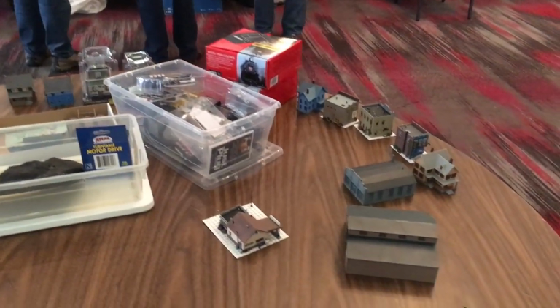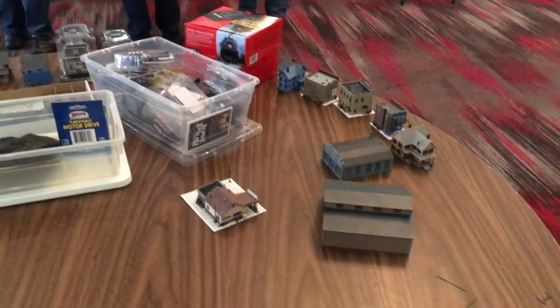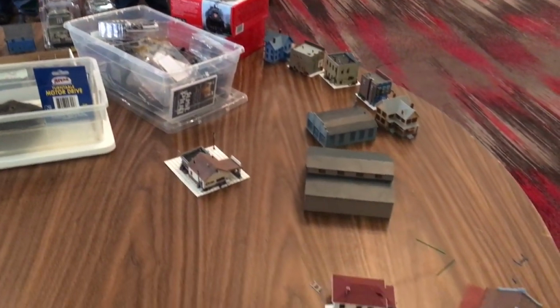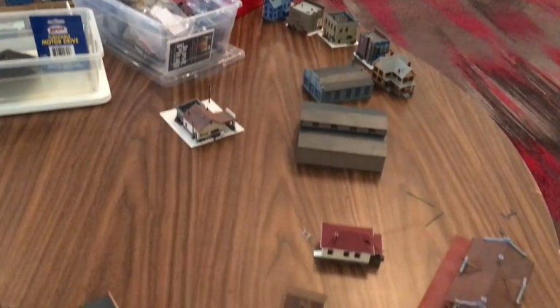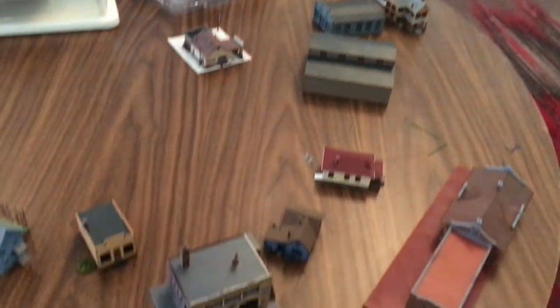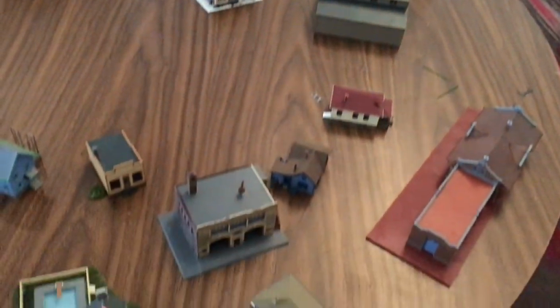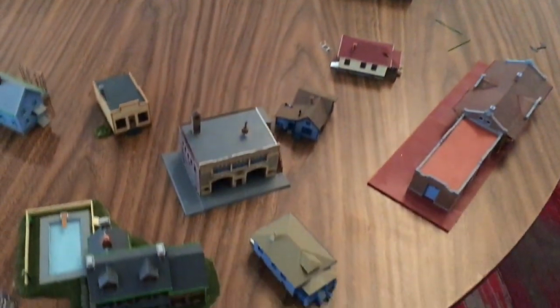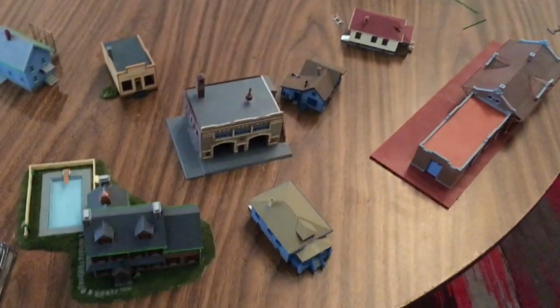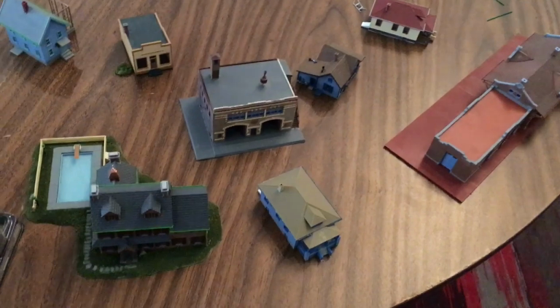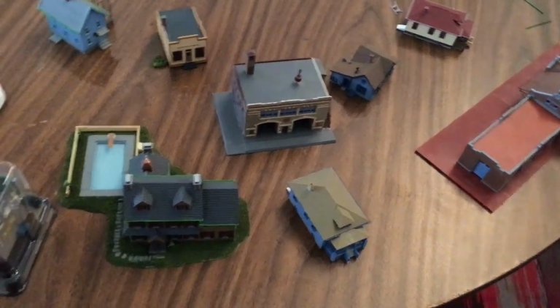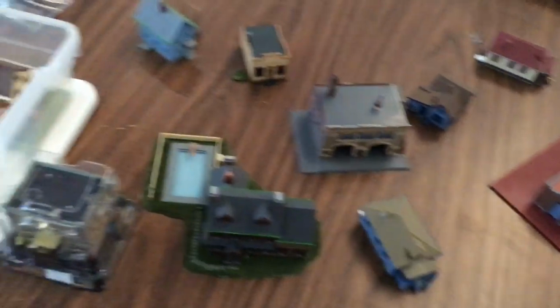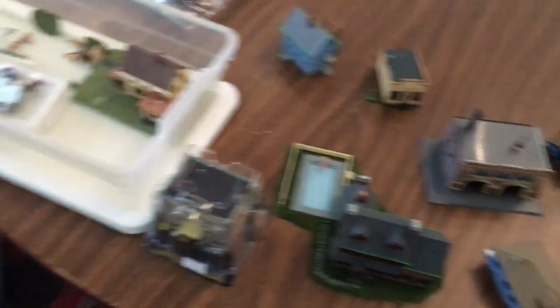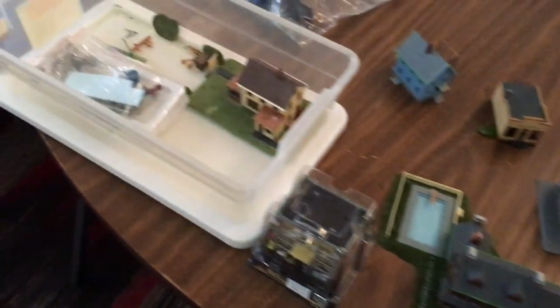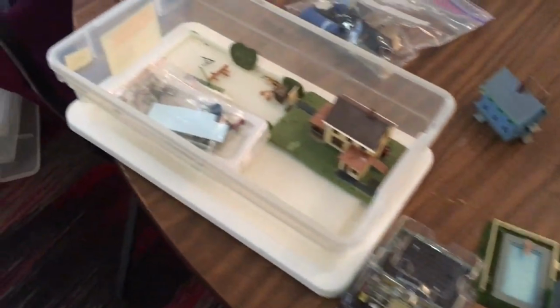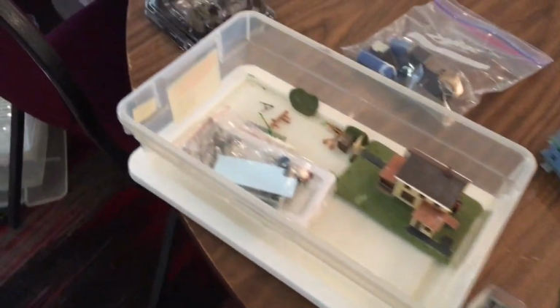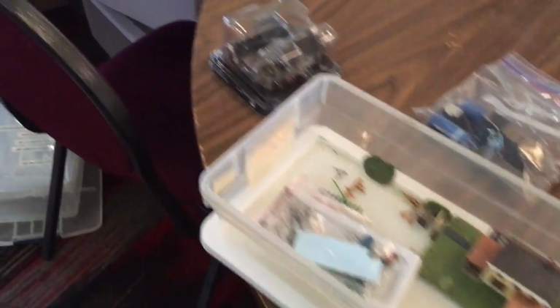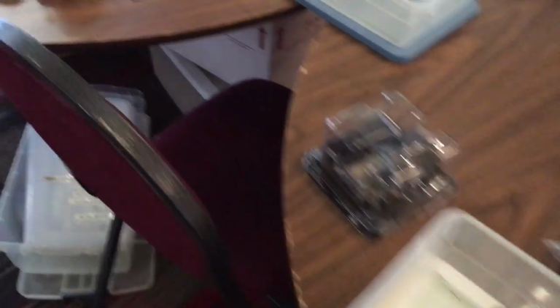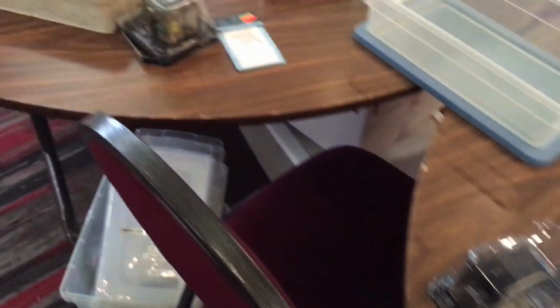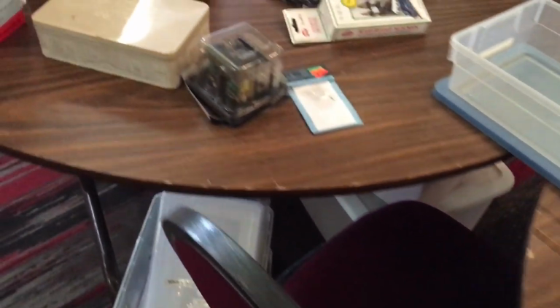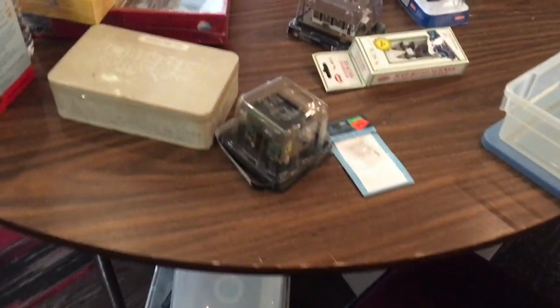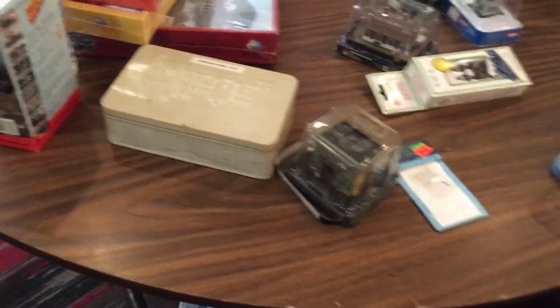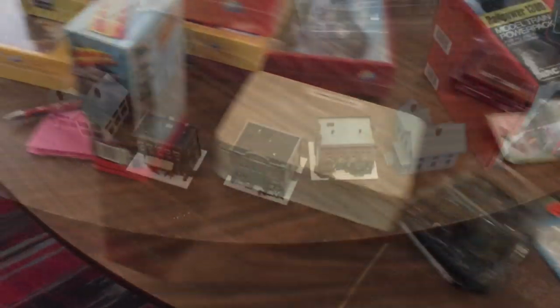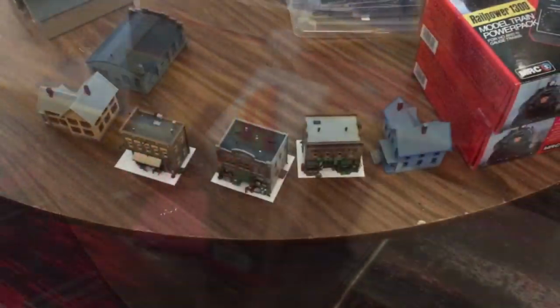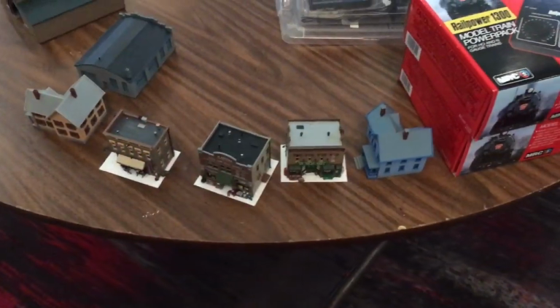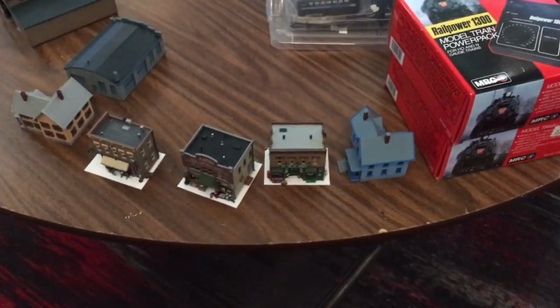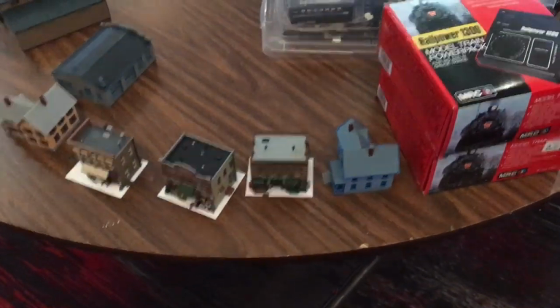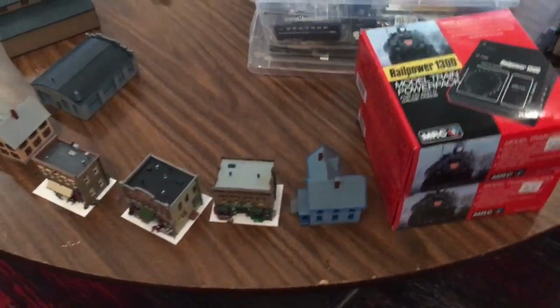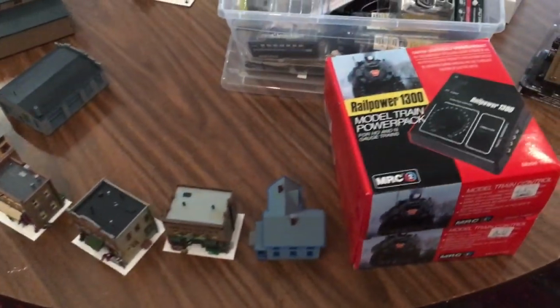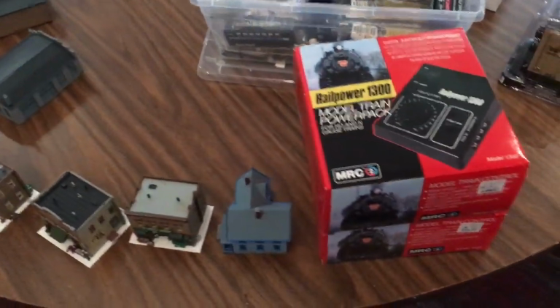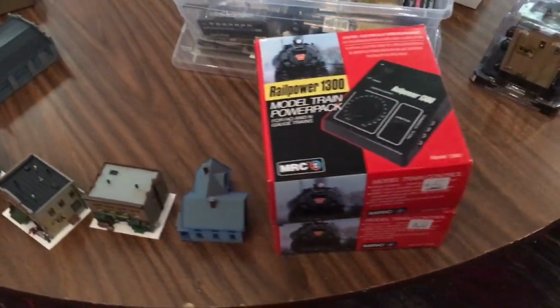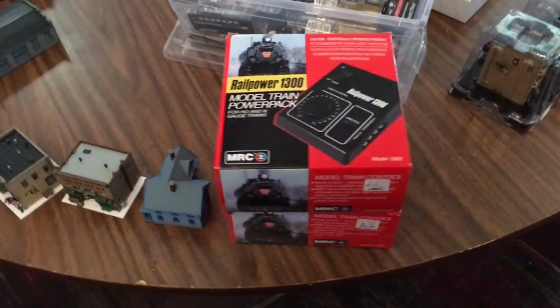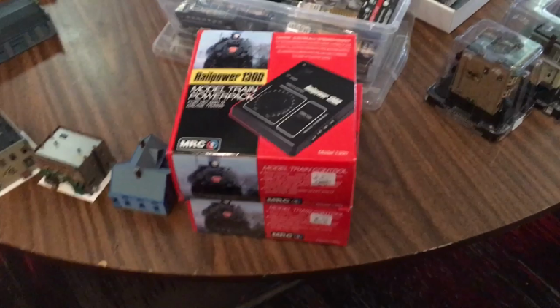They also had tons of buildings in N-Scale. For all the model train shows I've been to, I don't think I've seen one with more N-Scale stuff. This was a very impressive show - they had buildings, locomotives, you name it, all N-Scale.